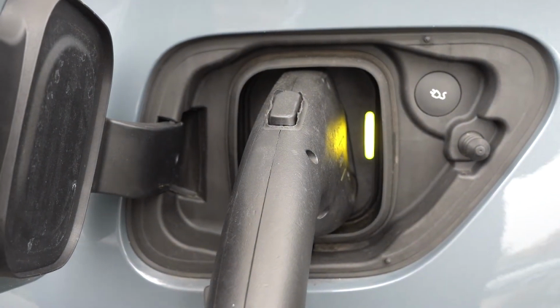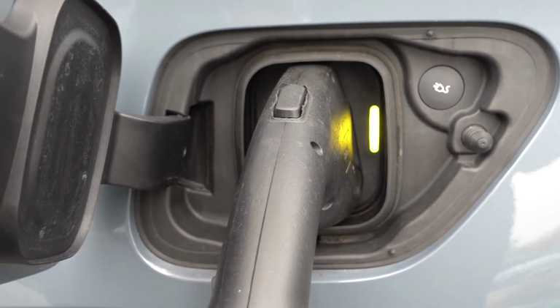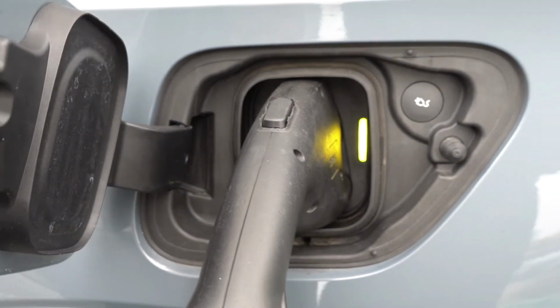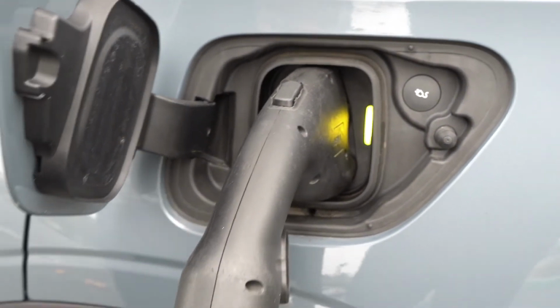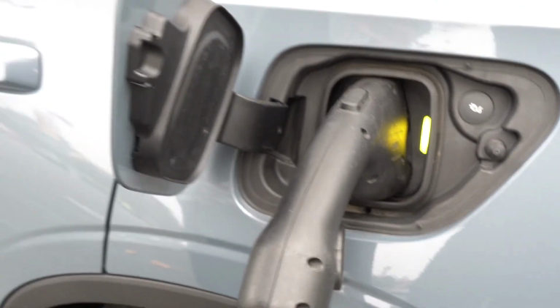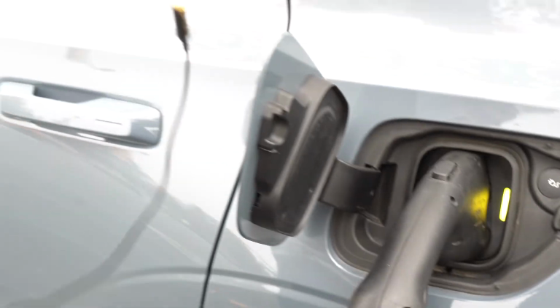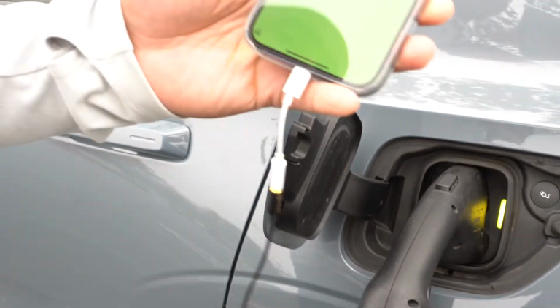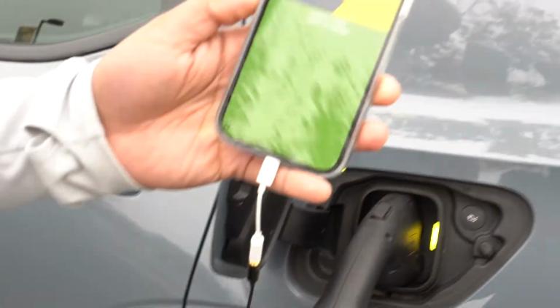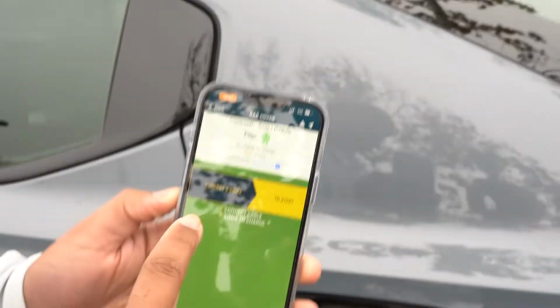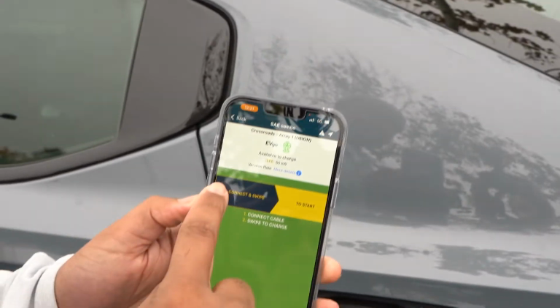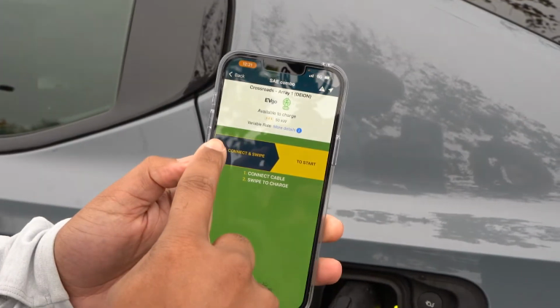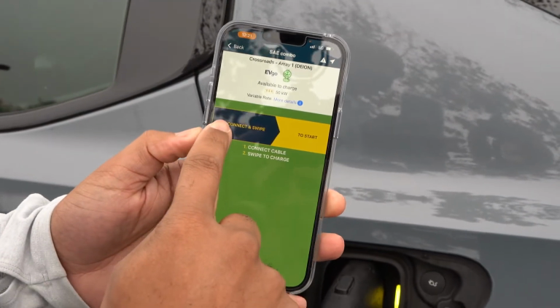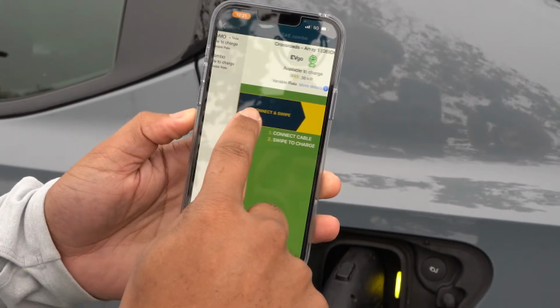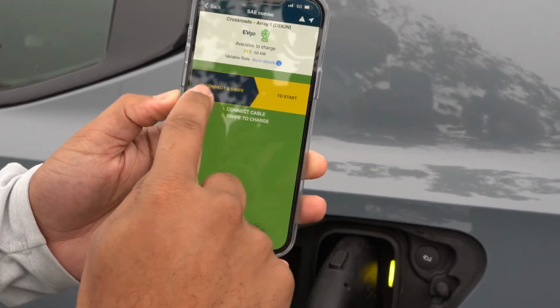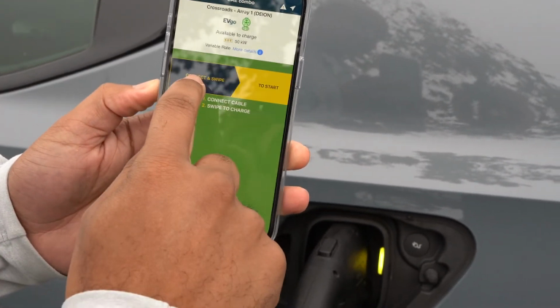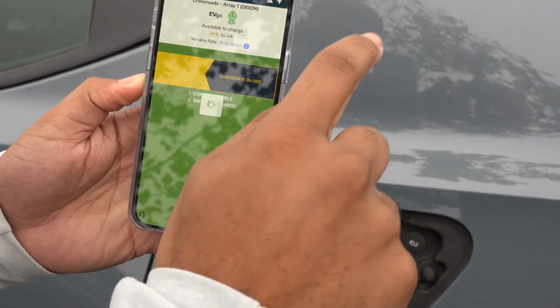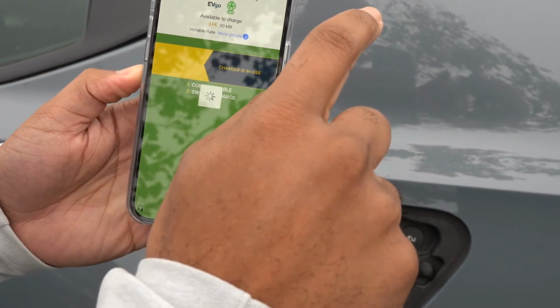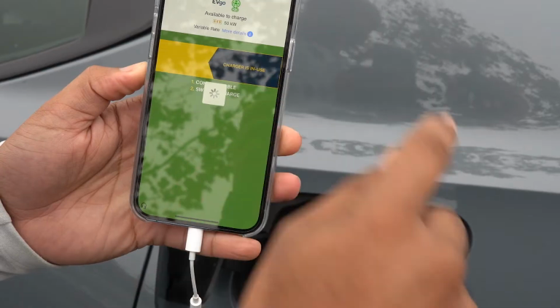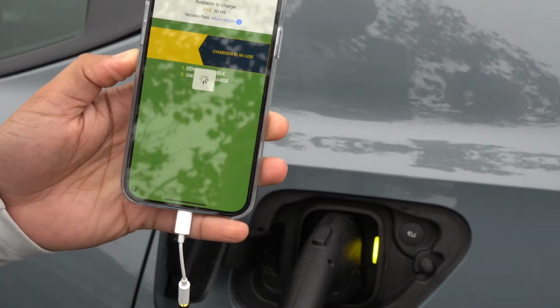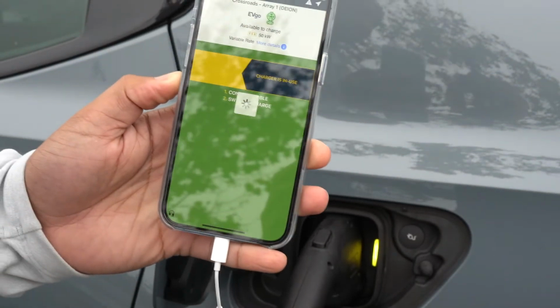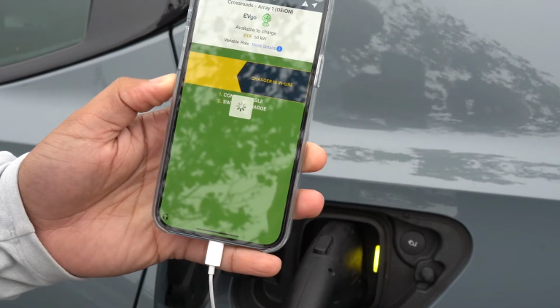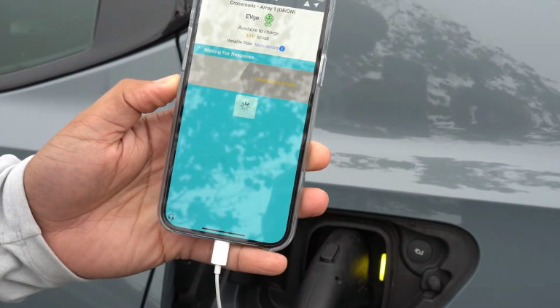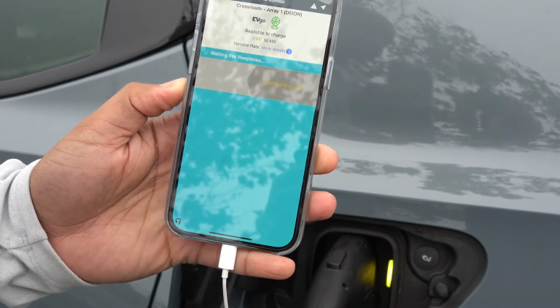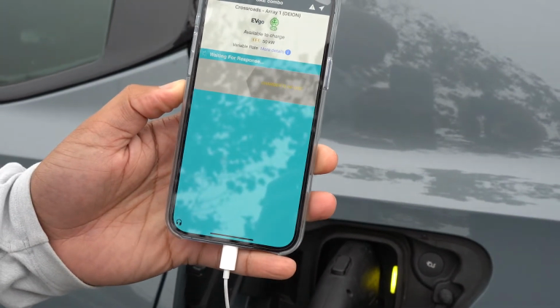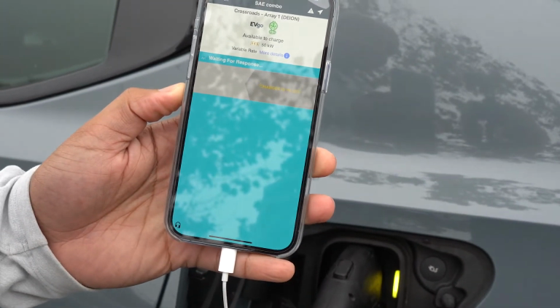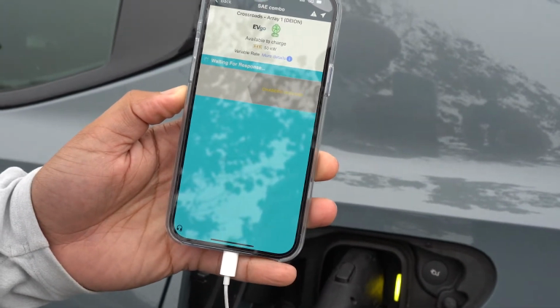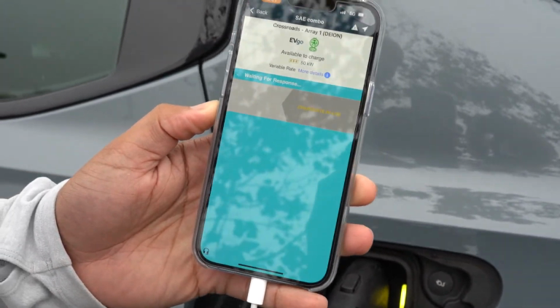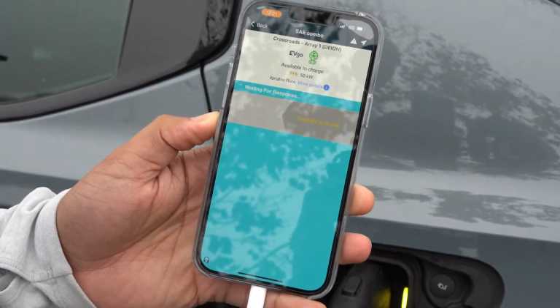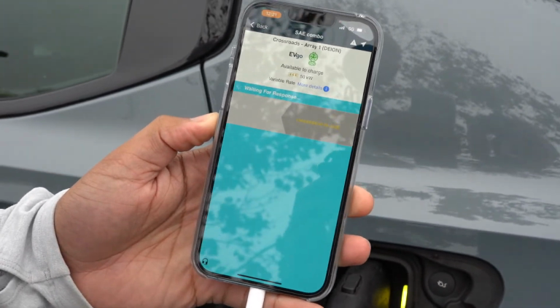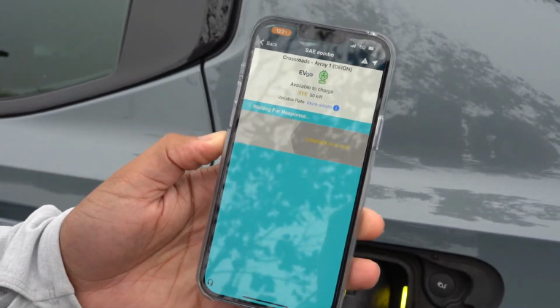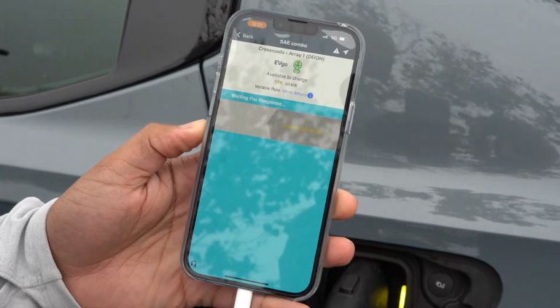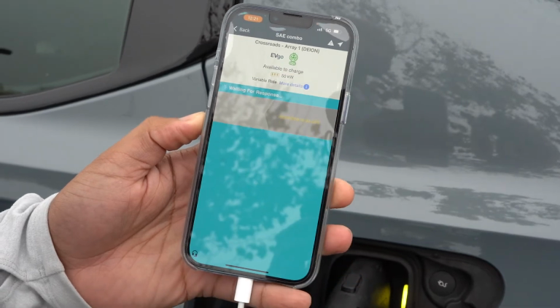Now we're going to take our app and swipe over, and now the vehicle is initializing with the charger.